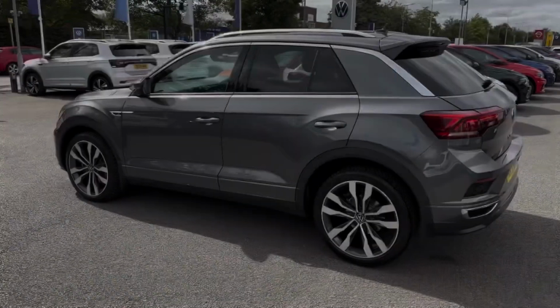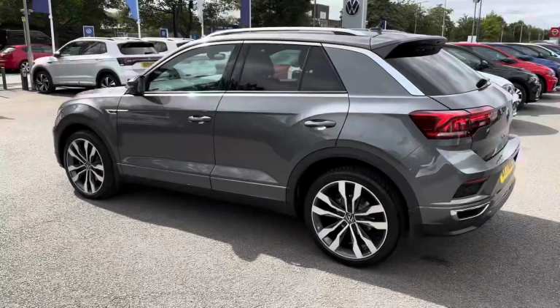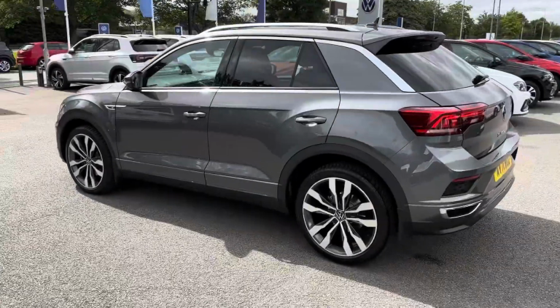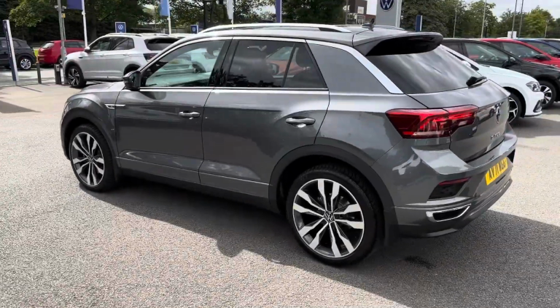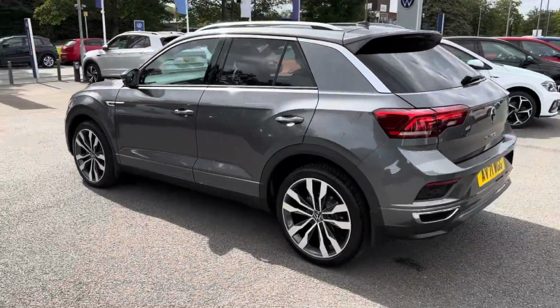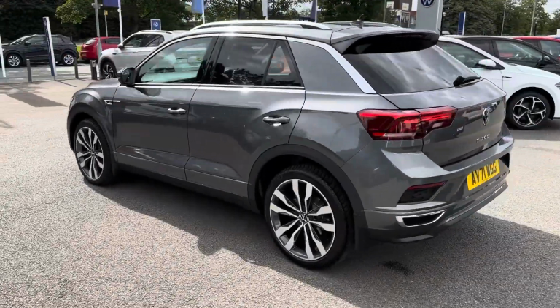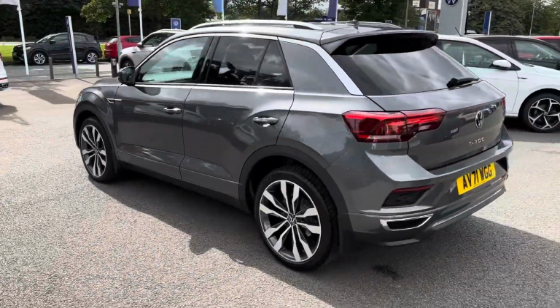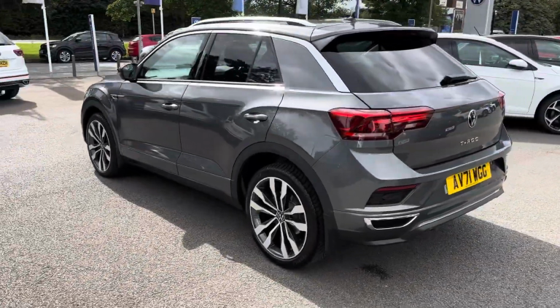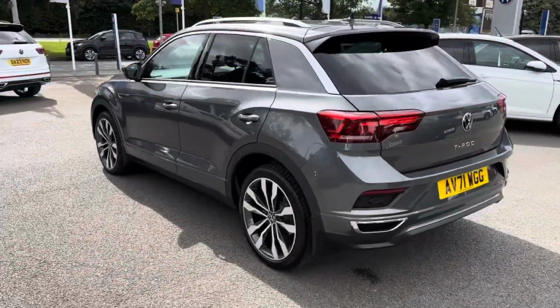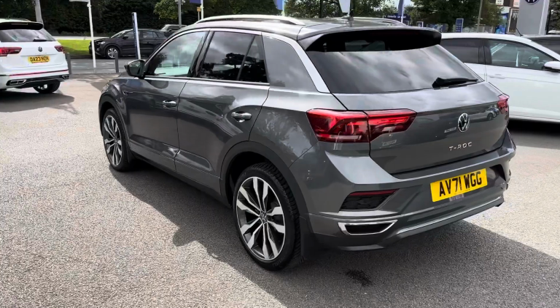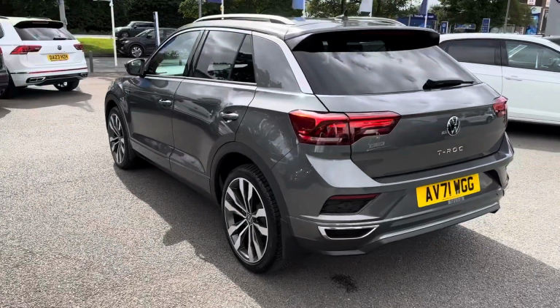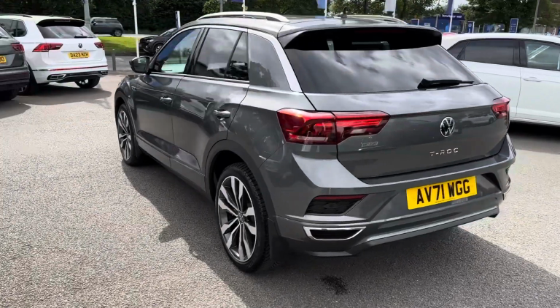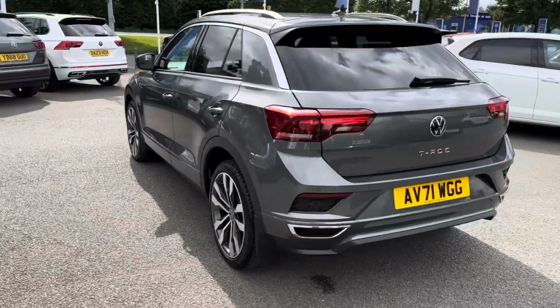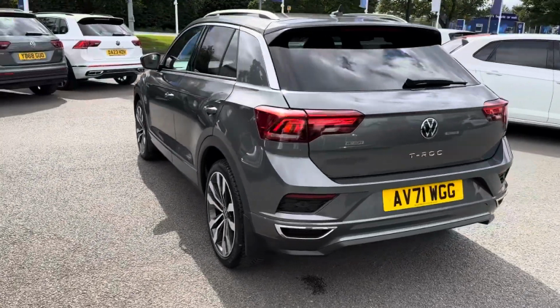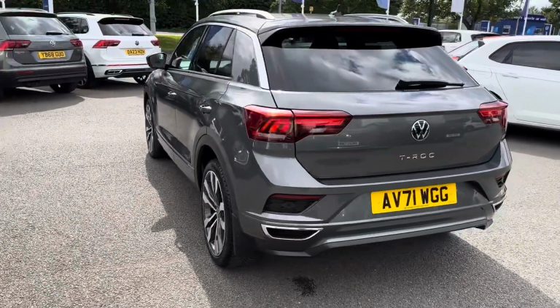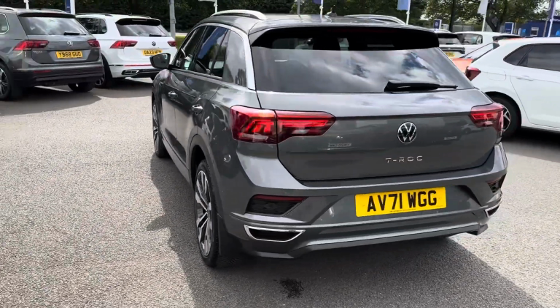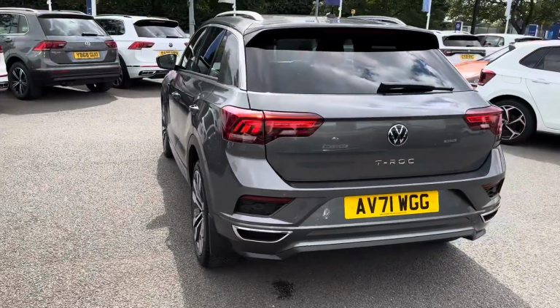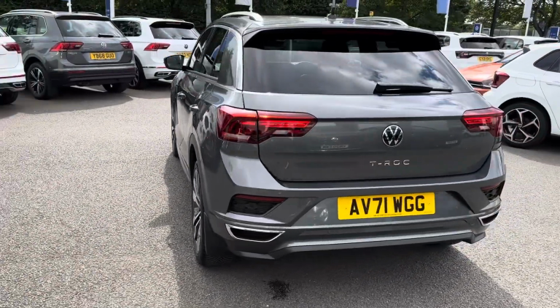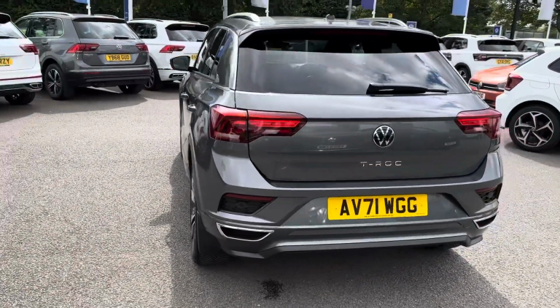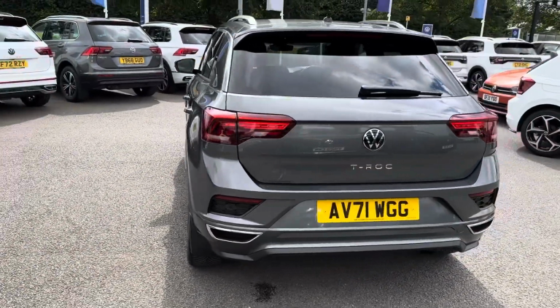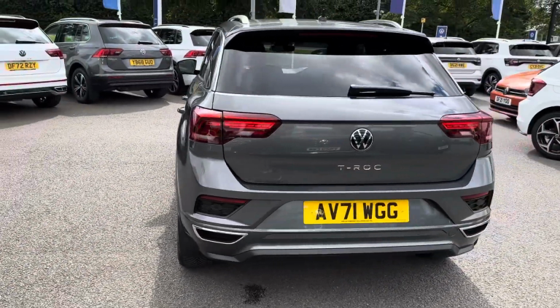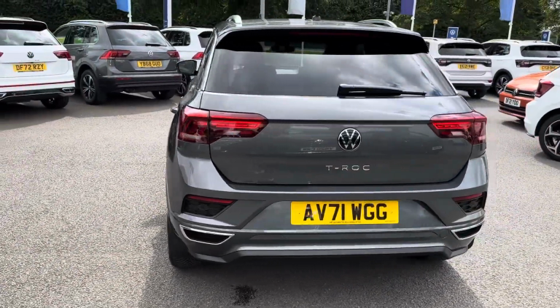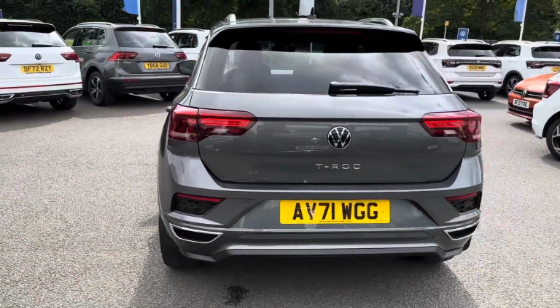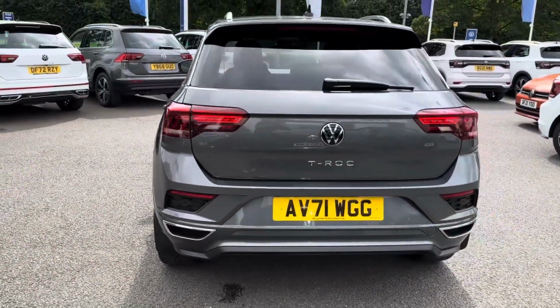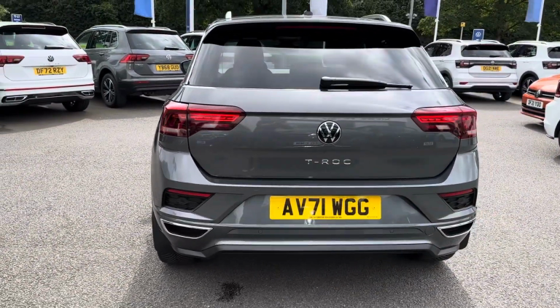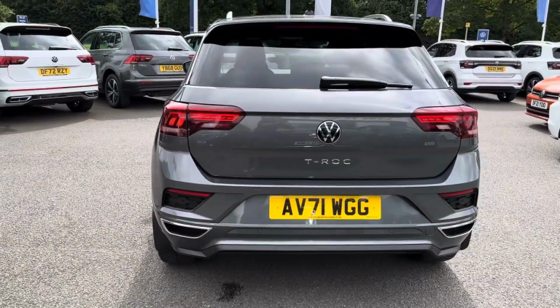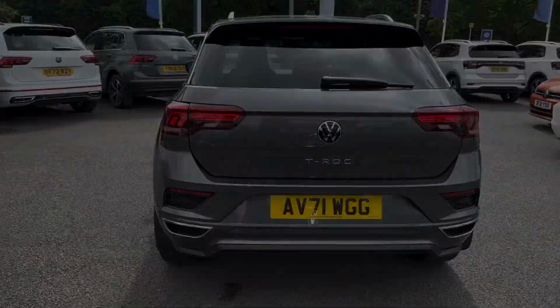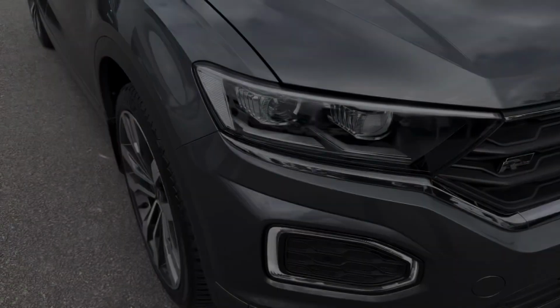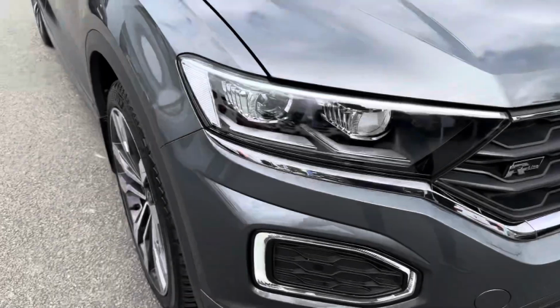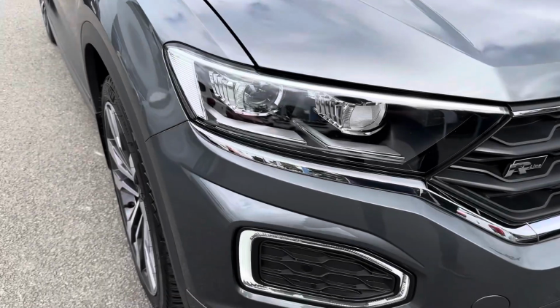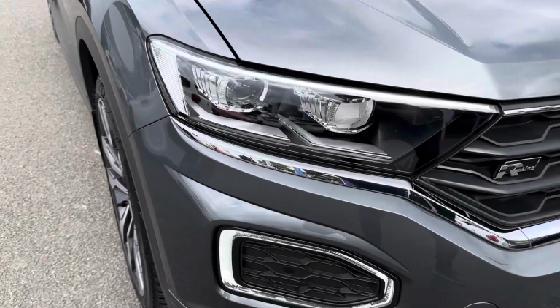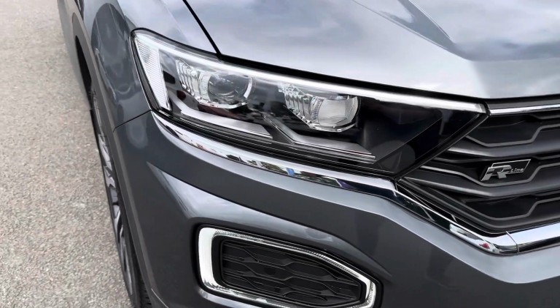Here in the sporty range-topping R-line trim, it's finished in indium-gray metallic color and powered by a 1.5 TSI engine, 150 PS, and DSG automatic gearbox.